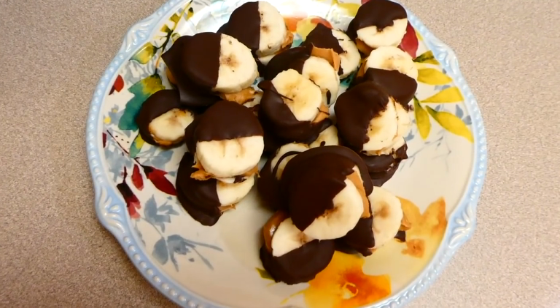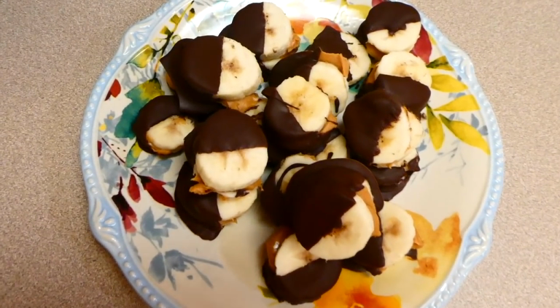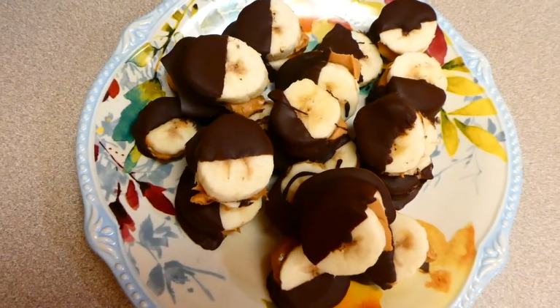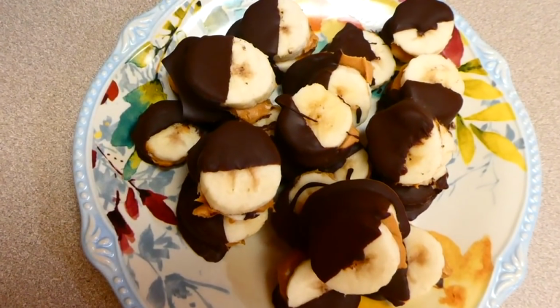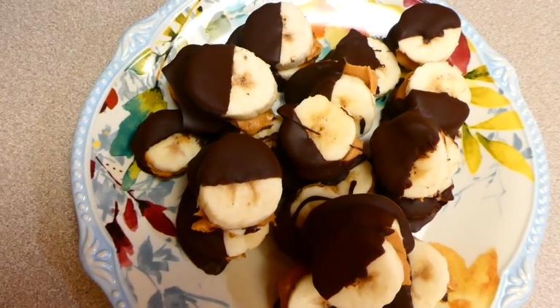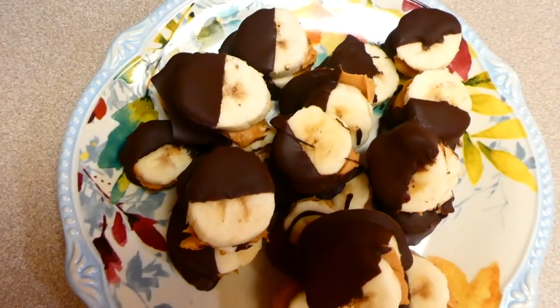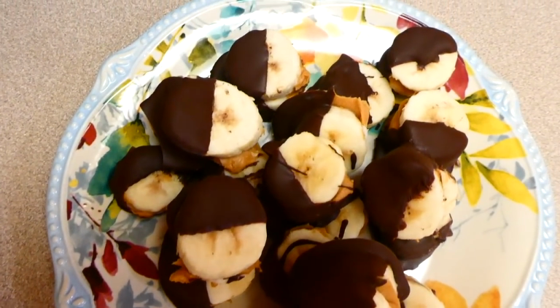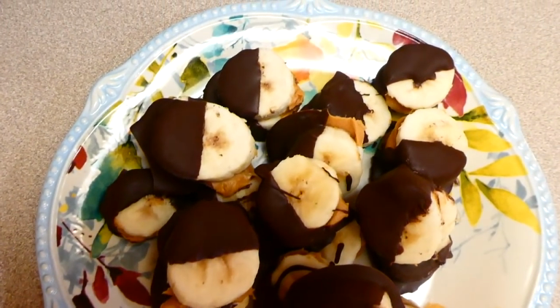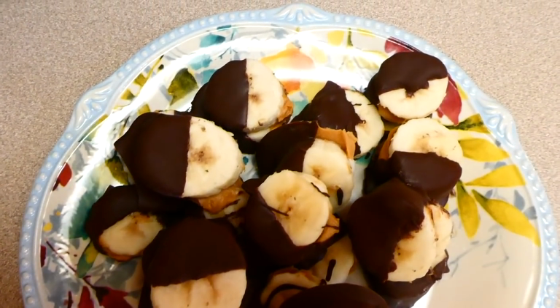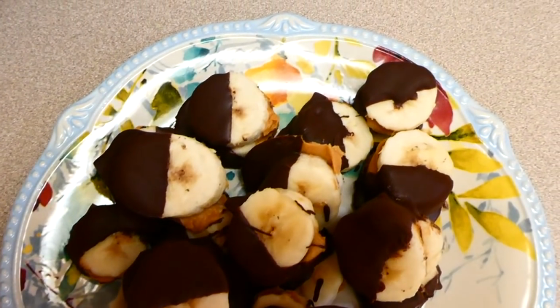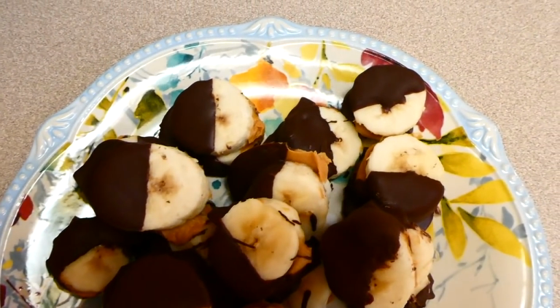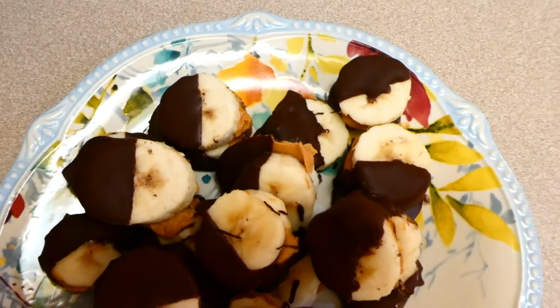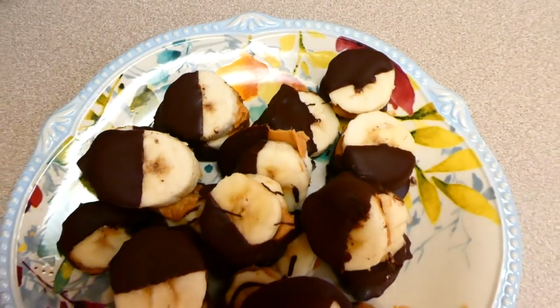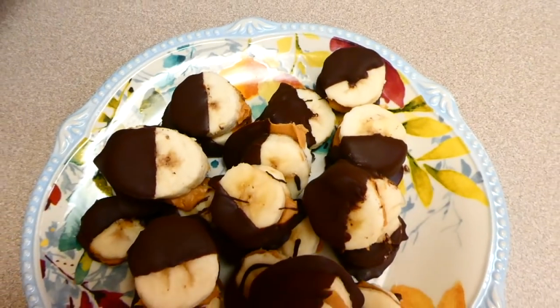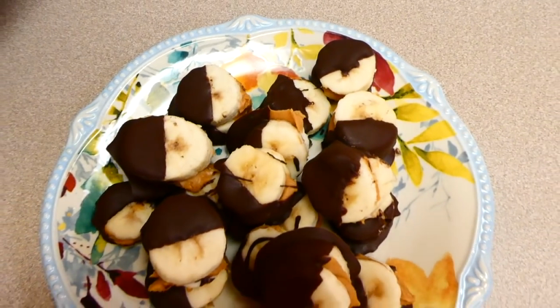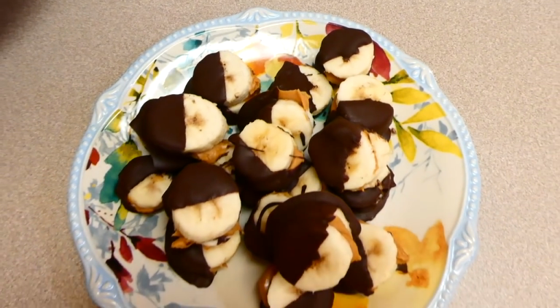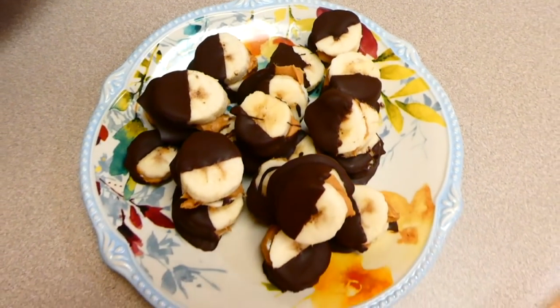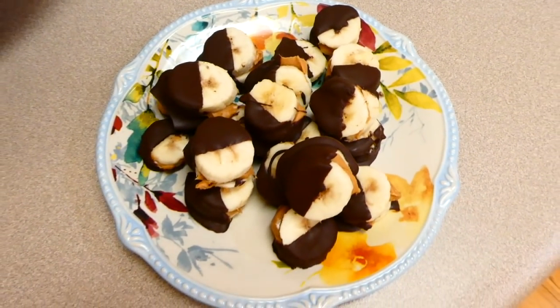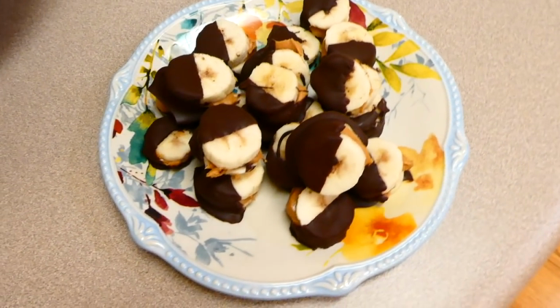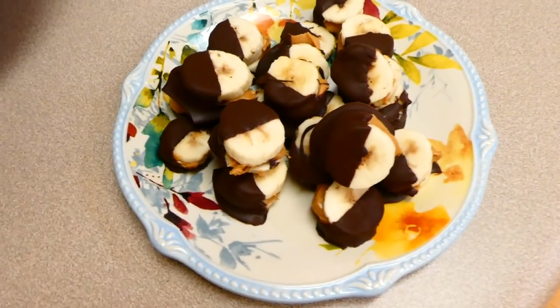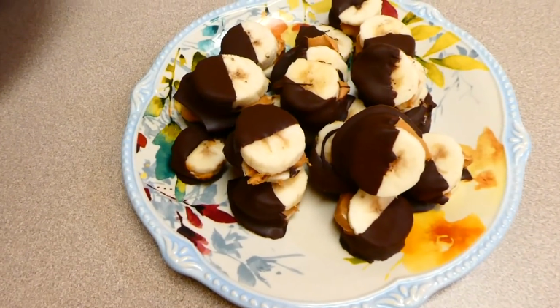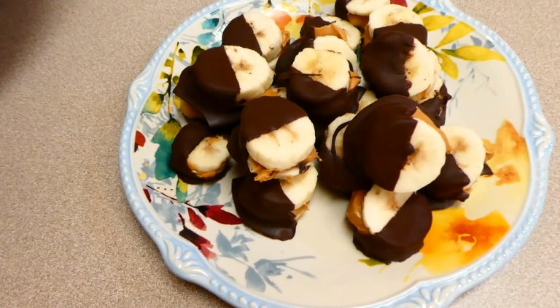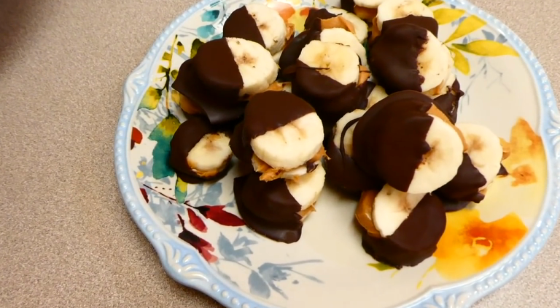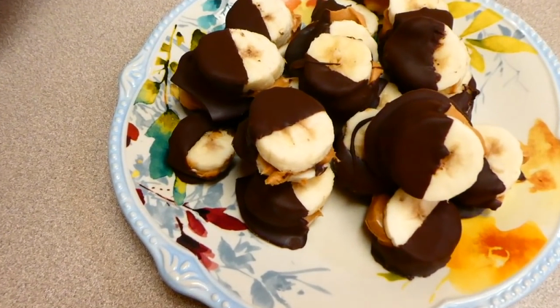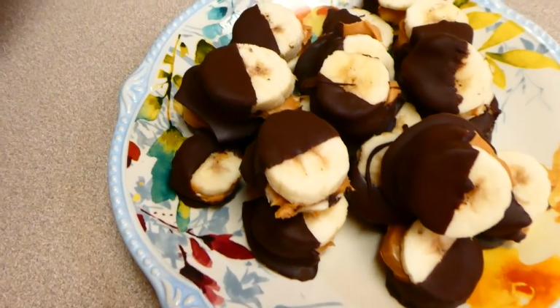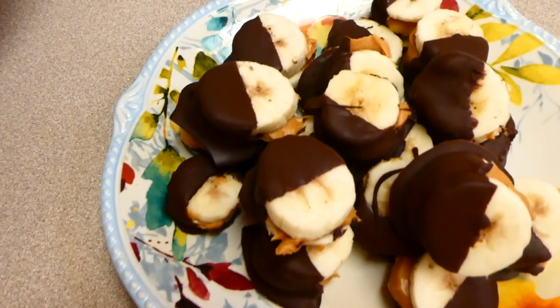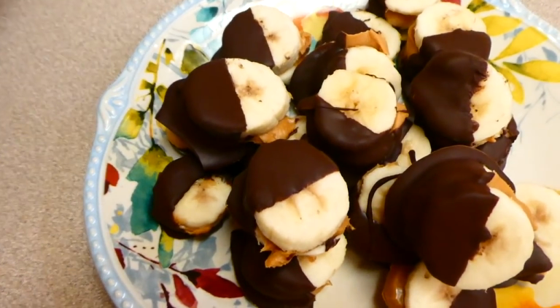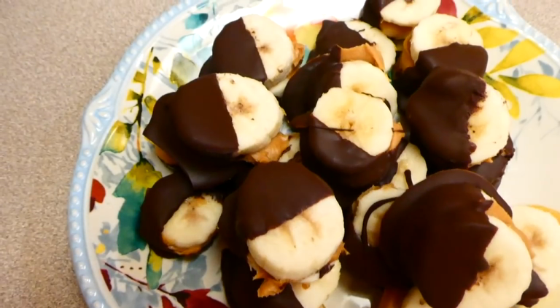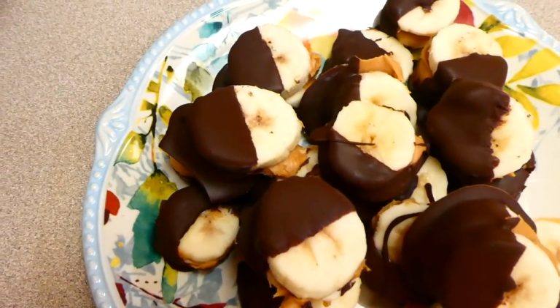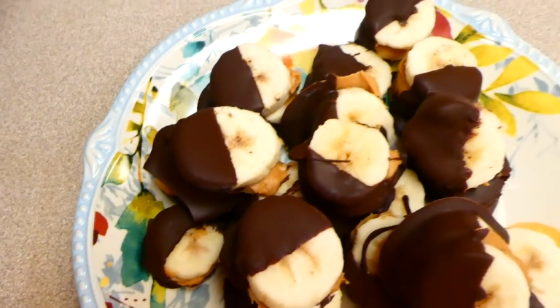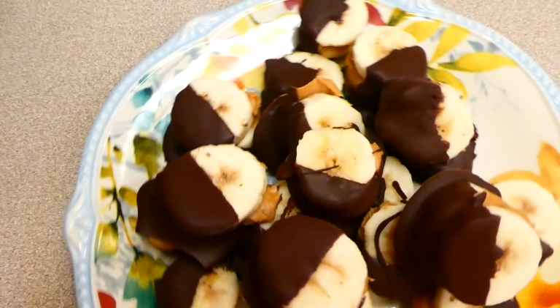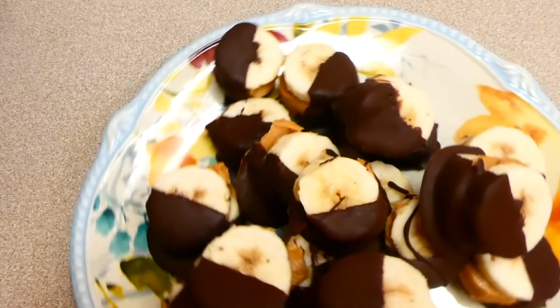Here is the finished product. These are so, so good. And if you like to eat ice cream at night, this is a great substitute — it's just a wonderful sweet treat.